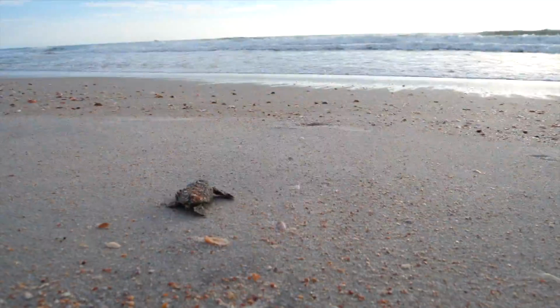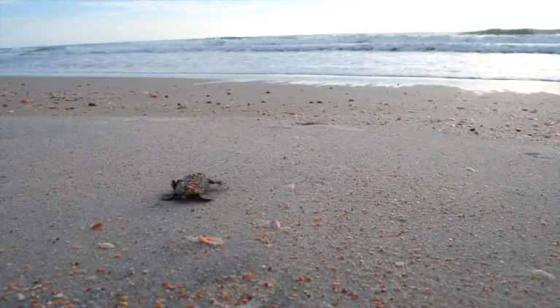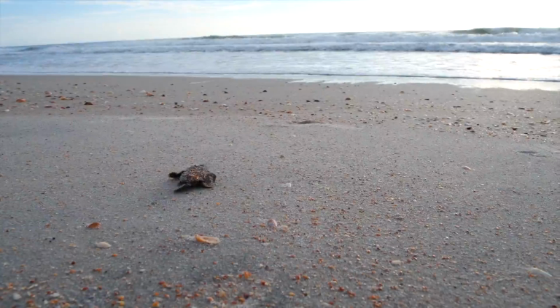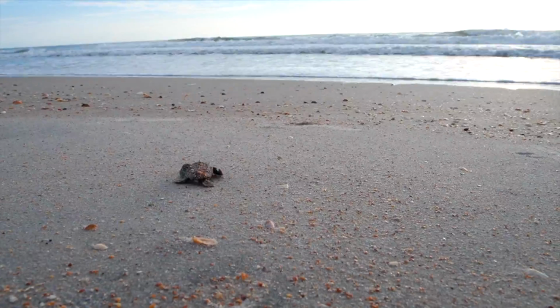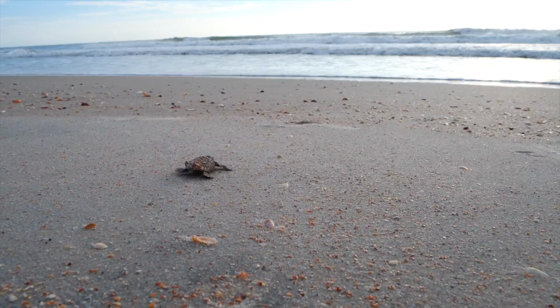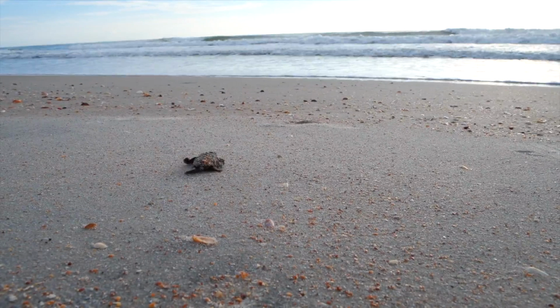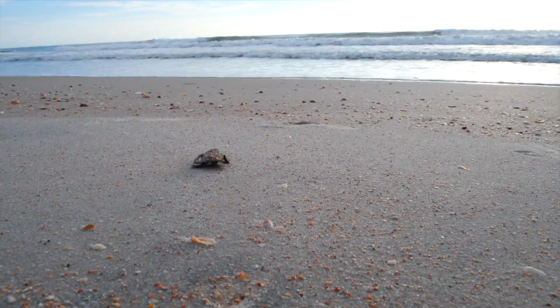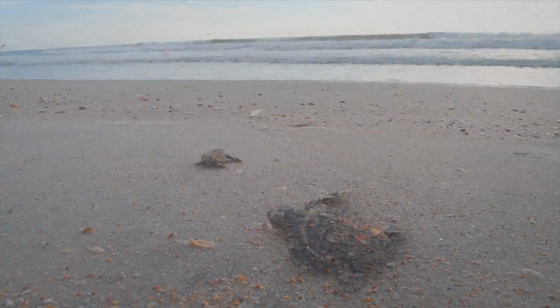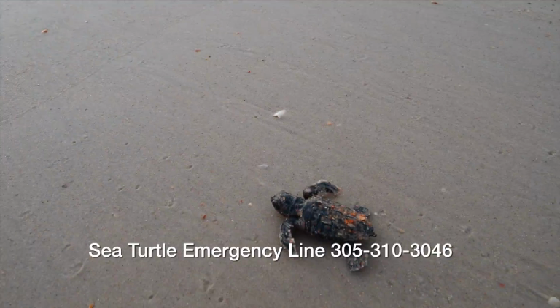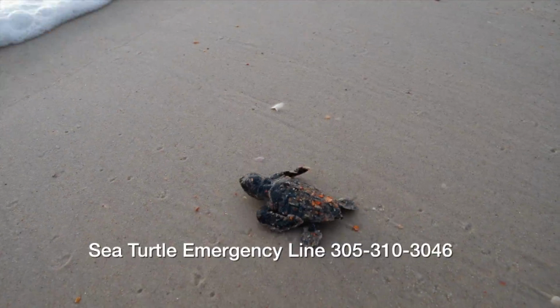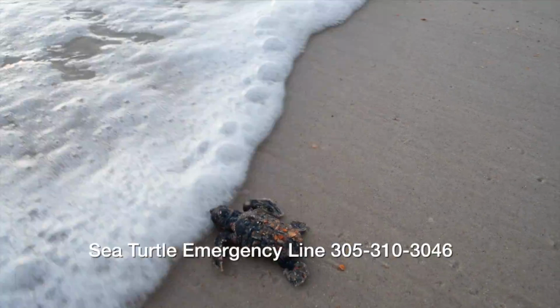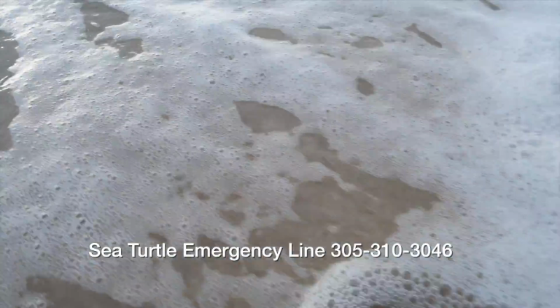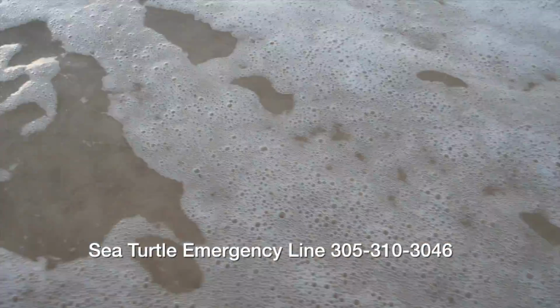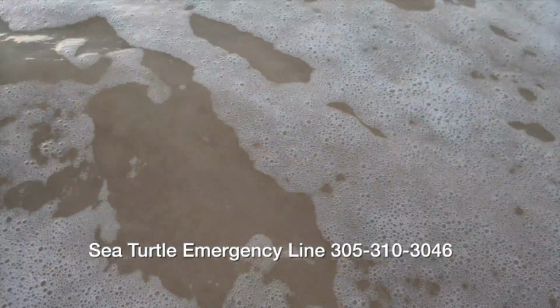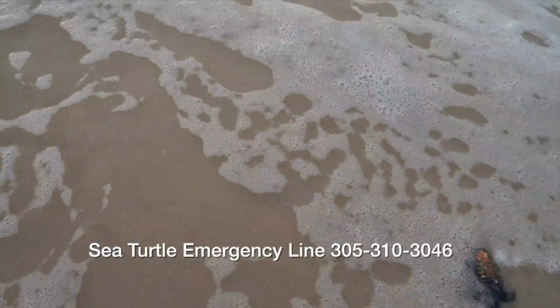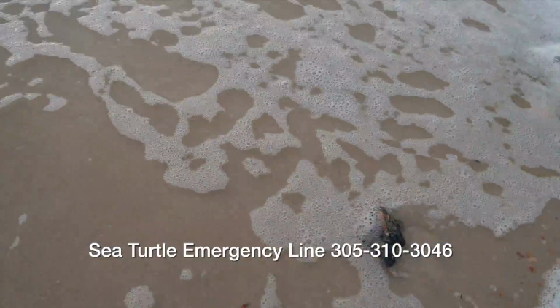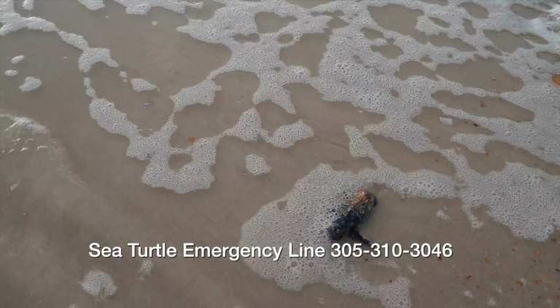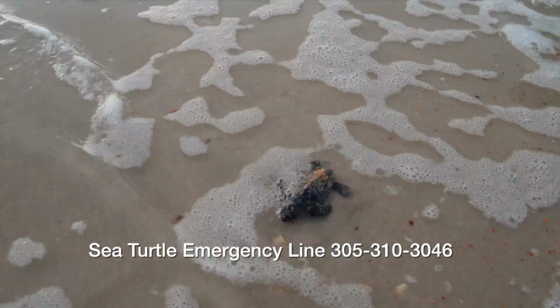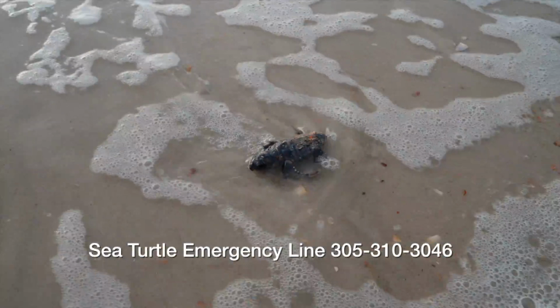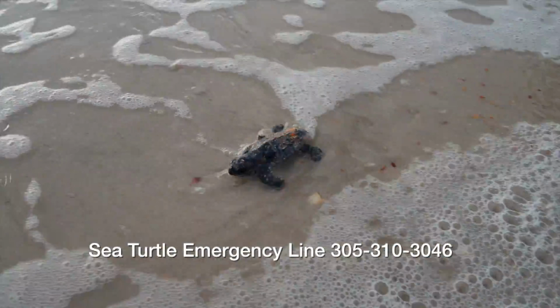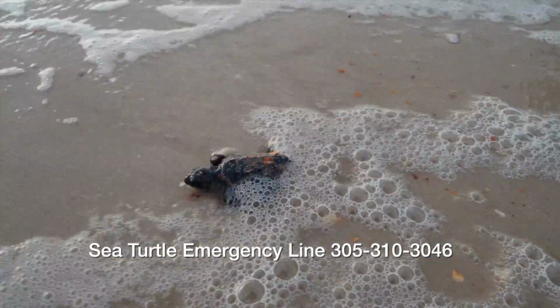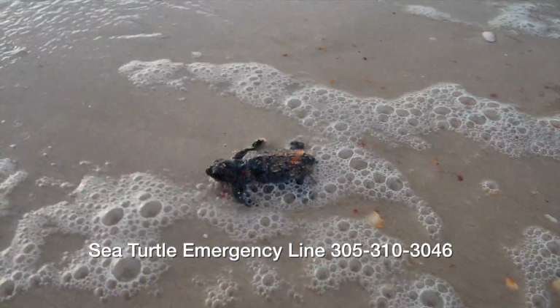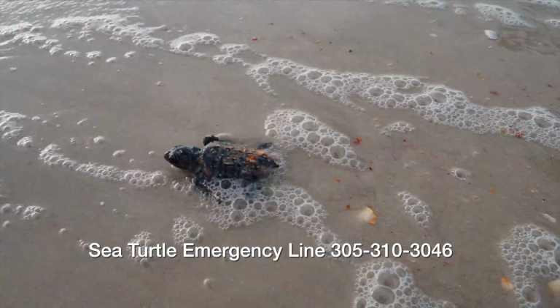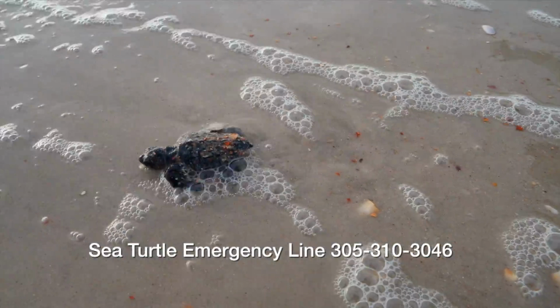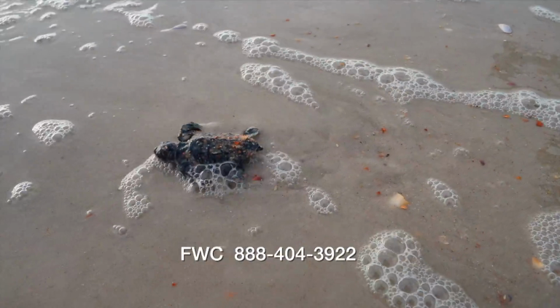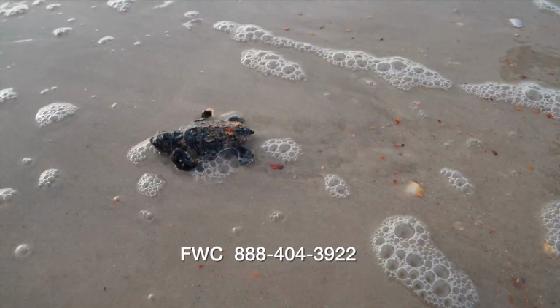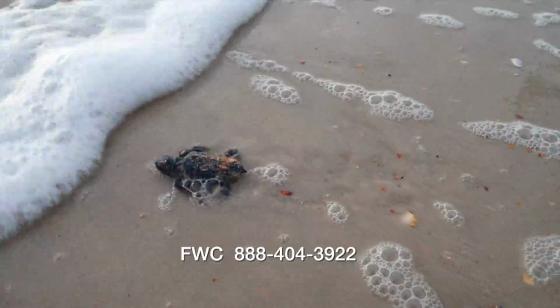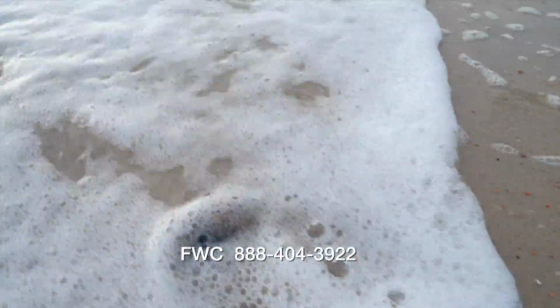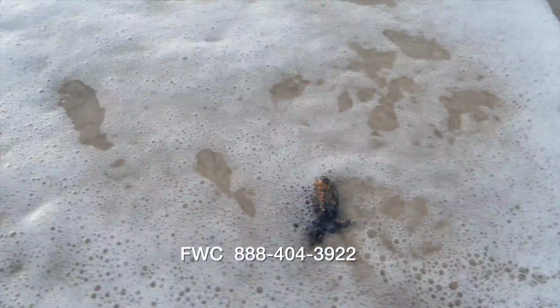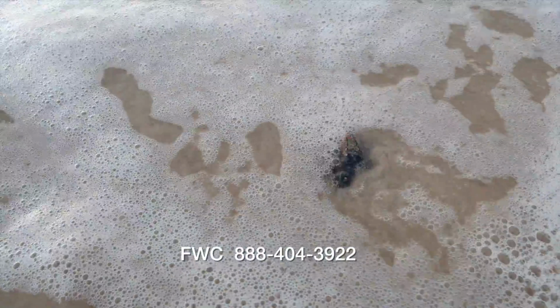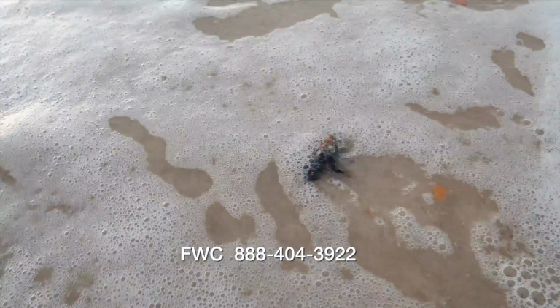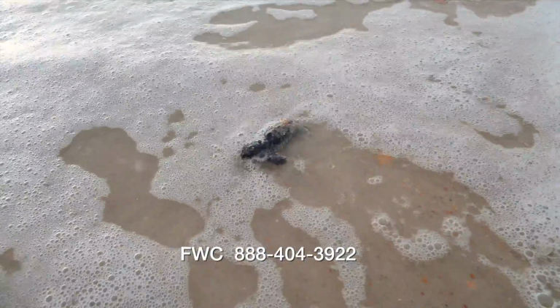If you find a sick, injured, or dead sea turtle or hatchling, we ask that you give our program a call. We have a 24-hour e-line. If for some reason you can't get a hold of us, please call the FWC Wildlife Alert Hotline.